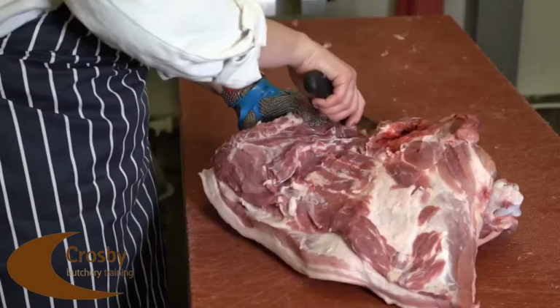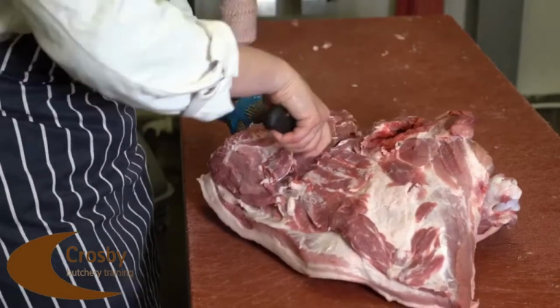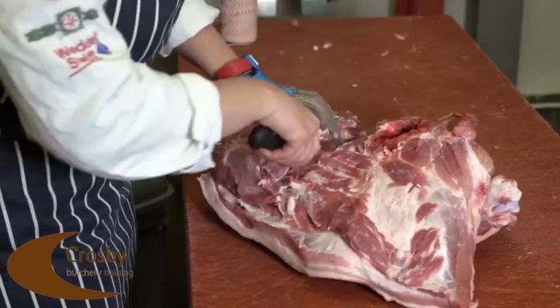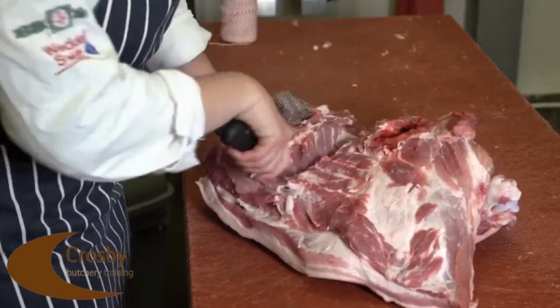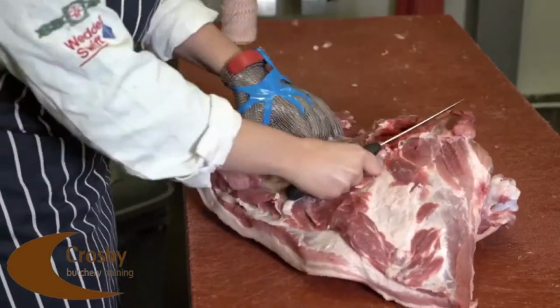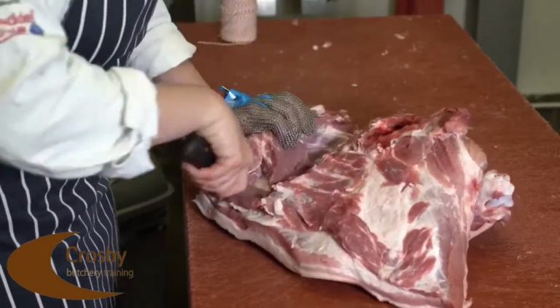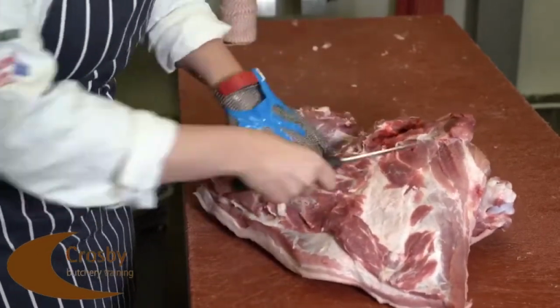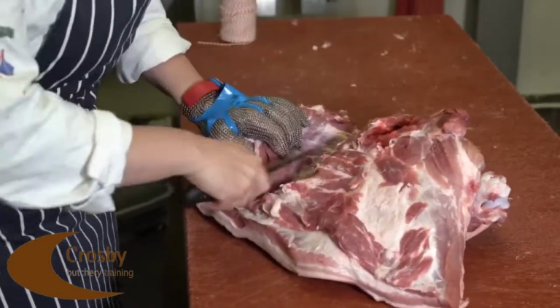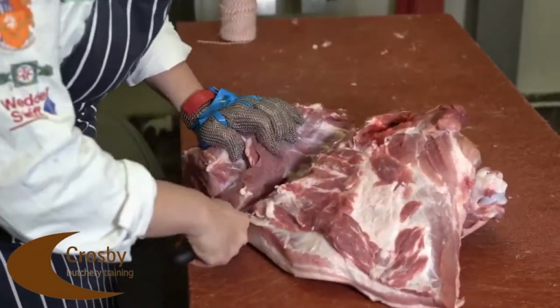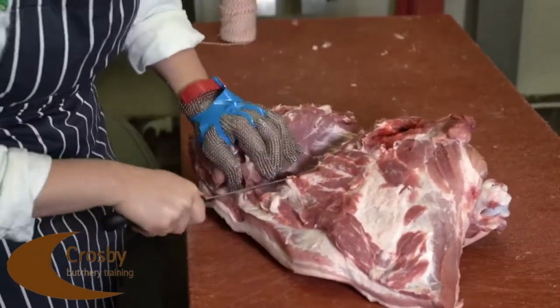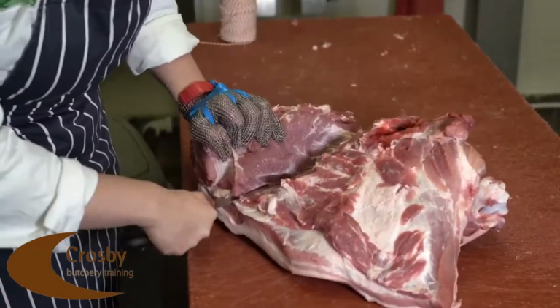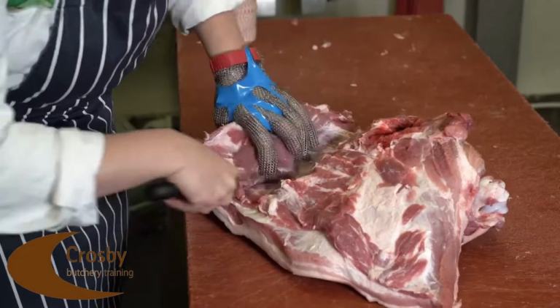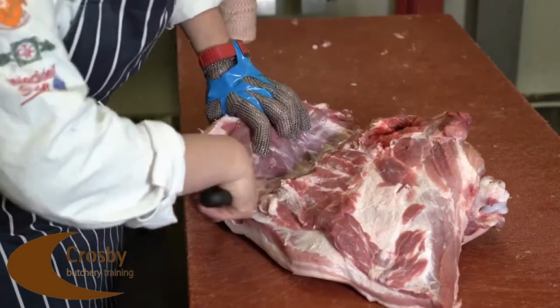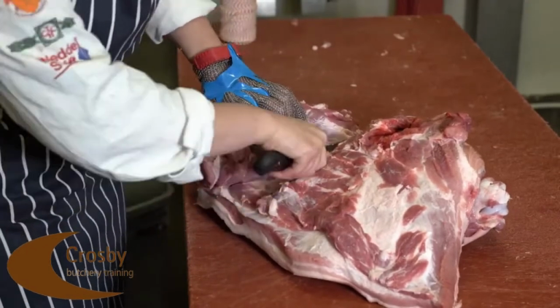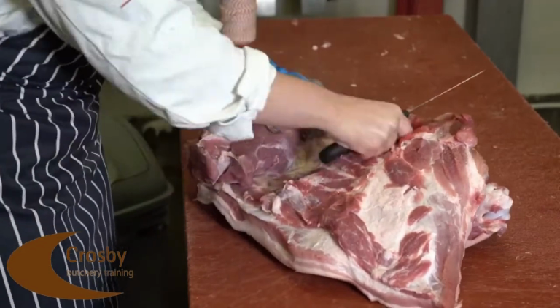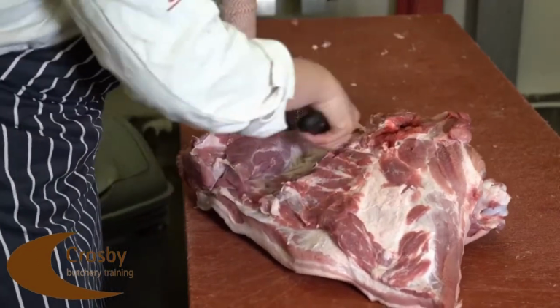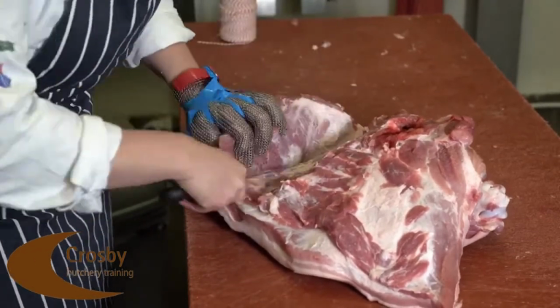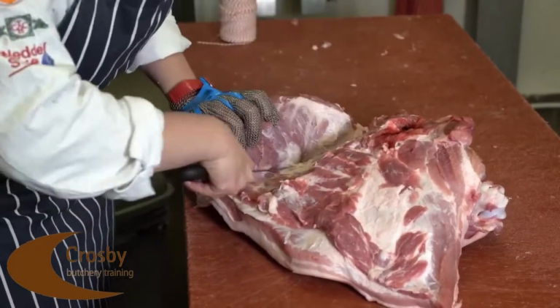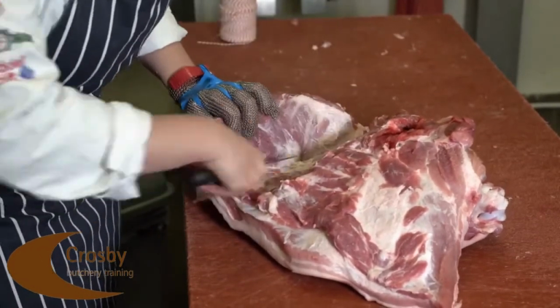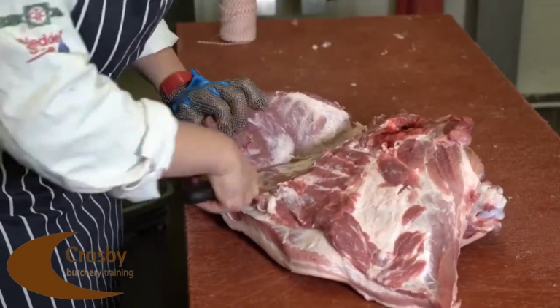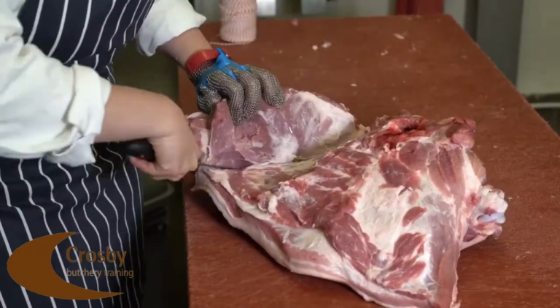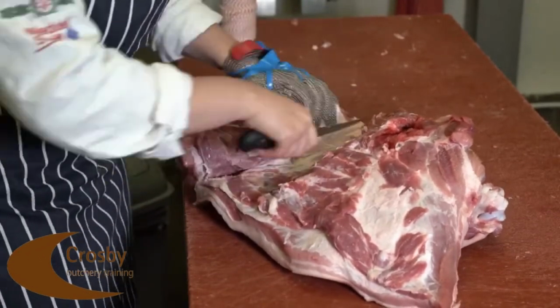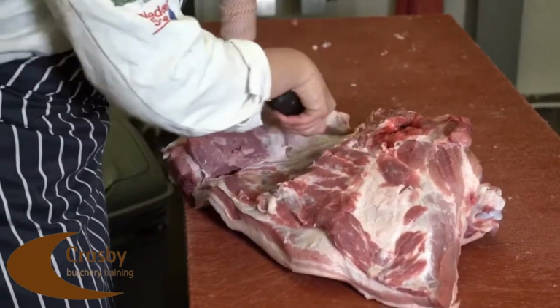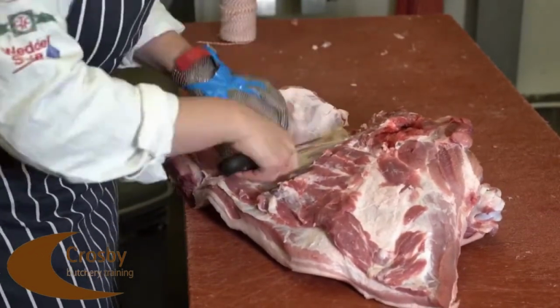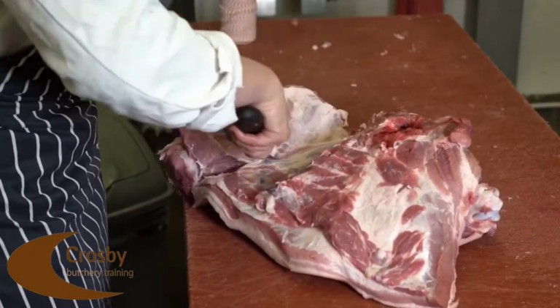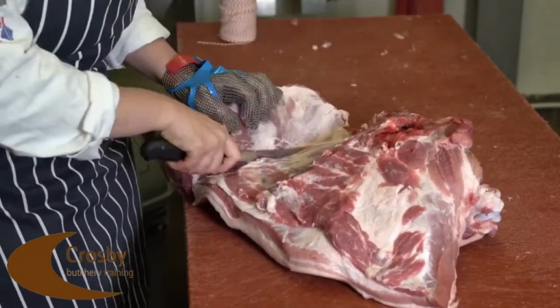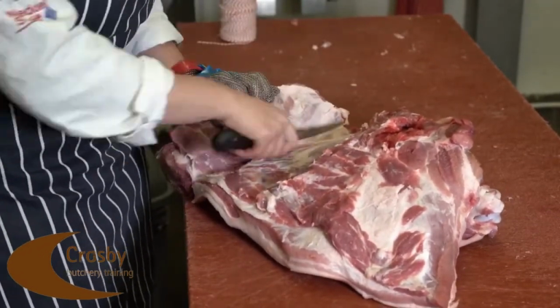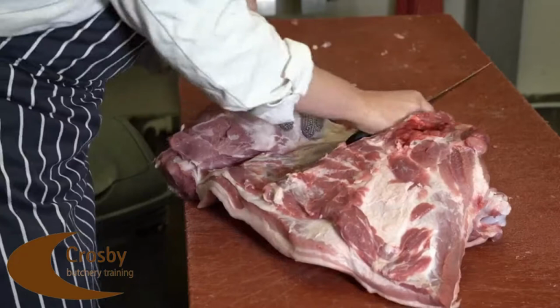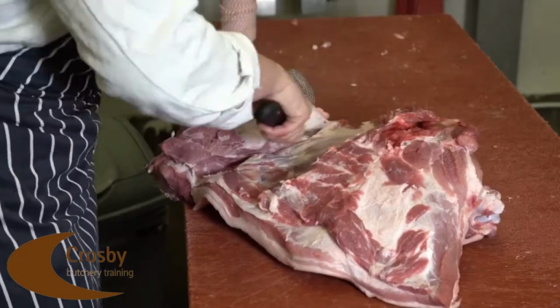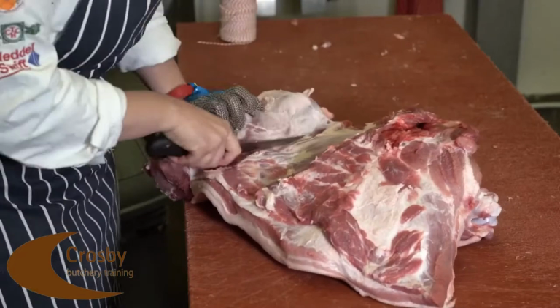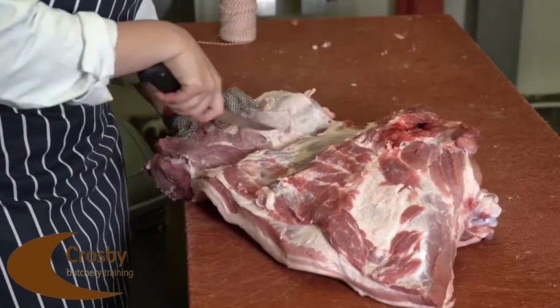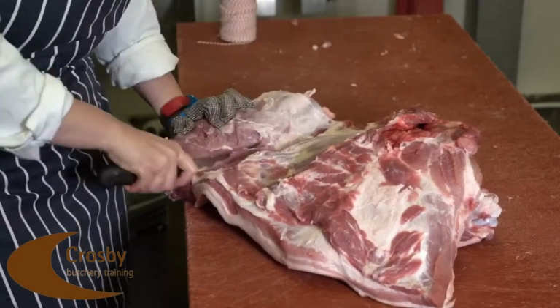You then remove the eye muscle by following the seam down towards the scapular bone, follow across the scapula and remove the boneless joint accordingly.